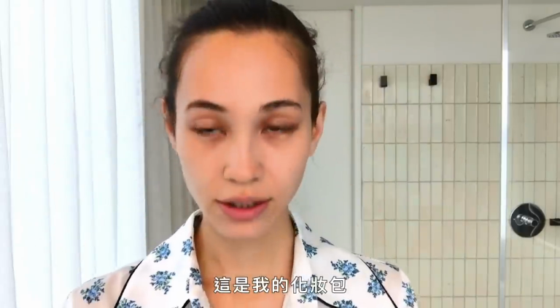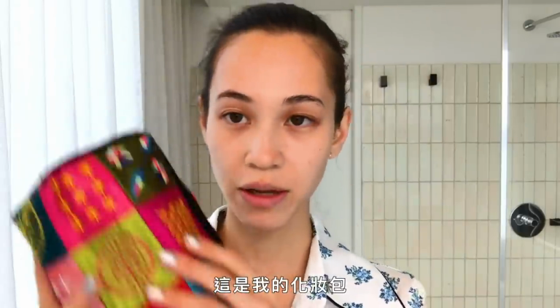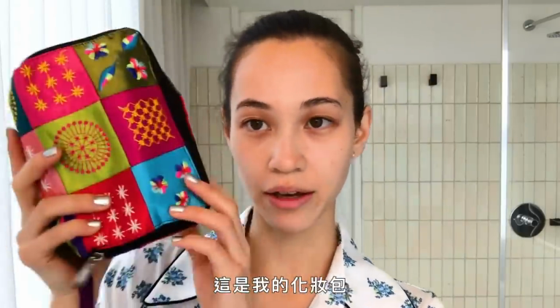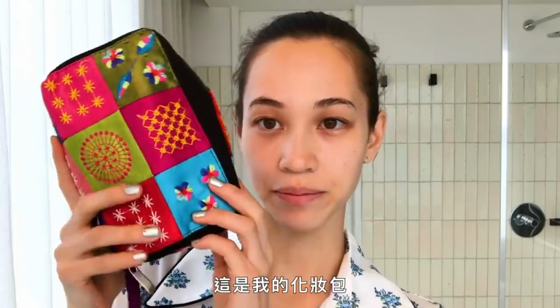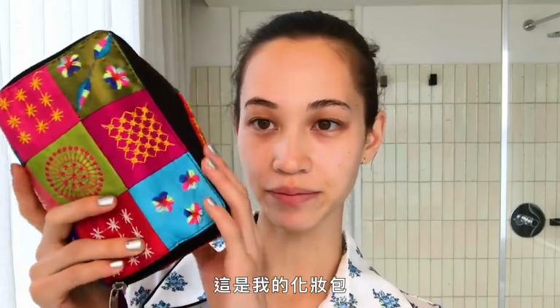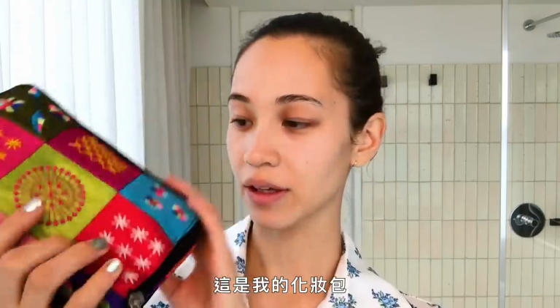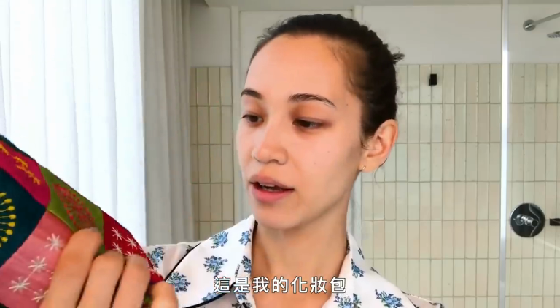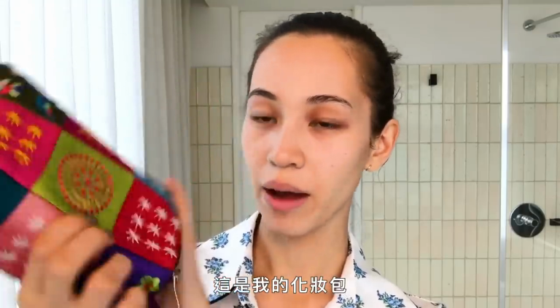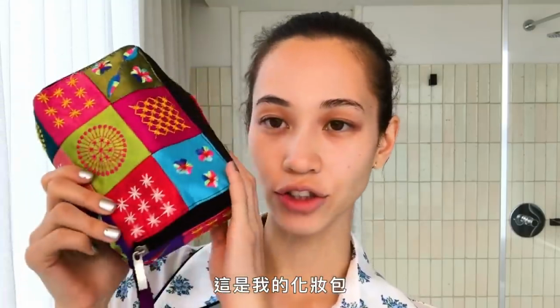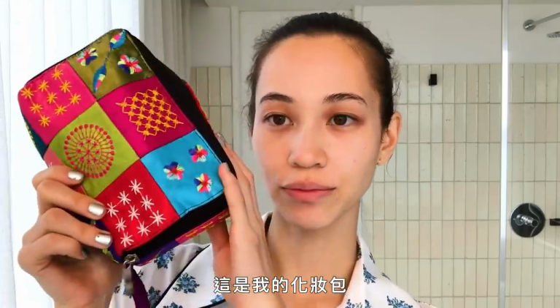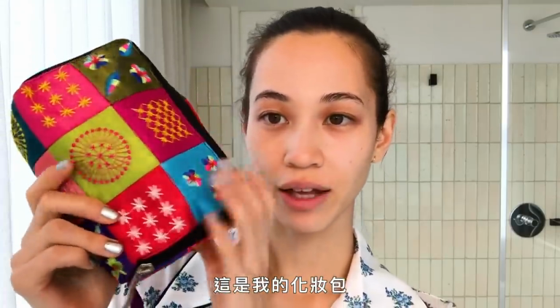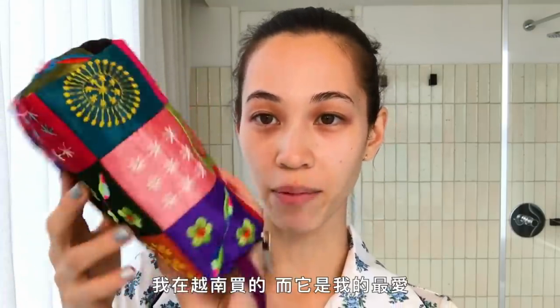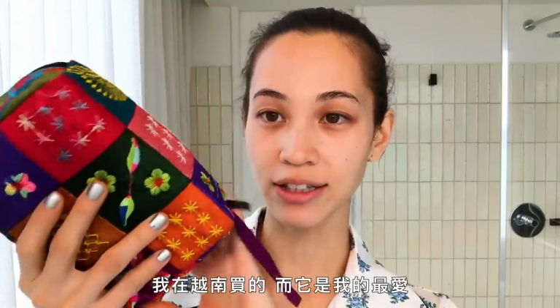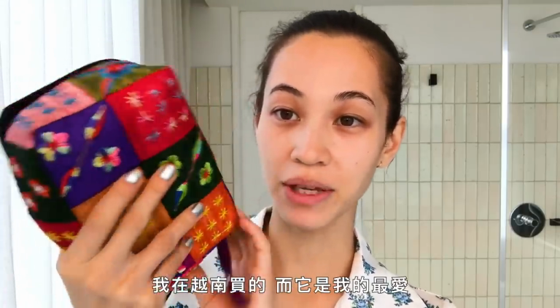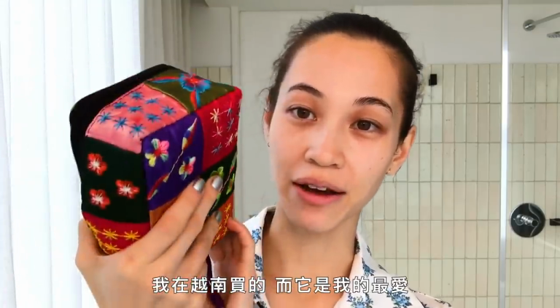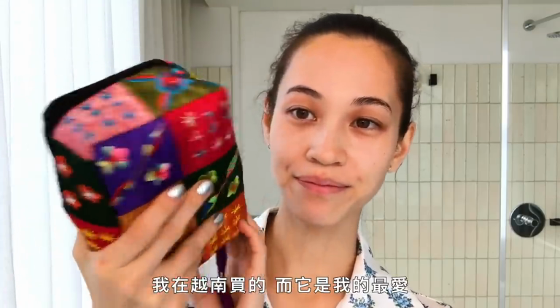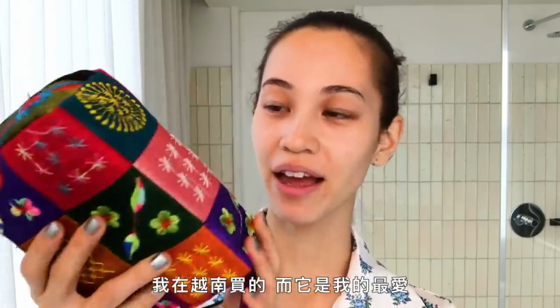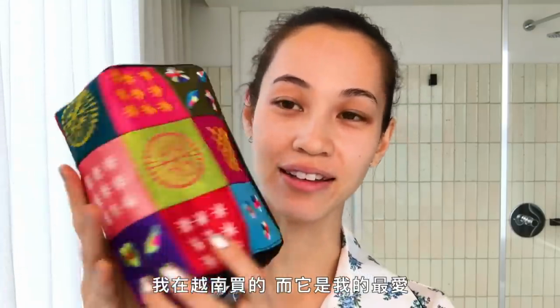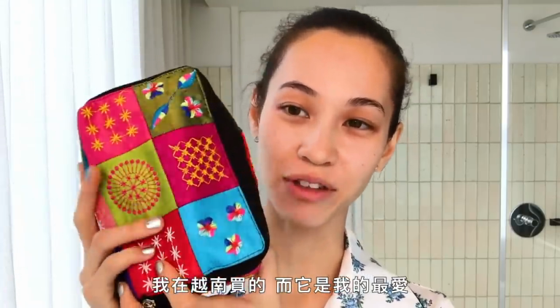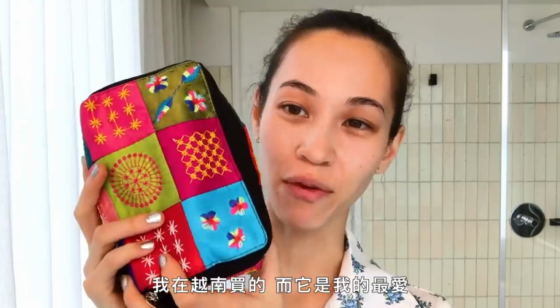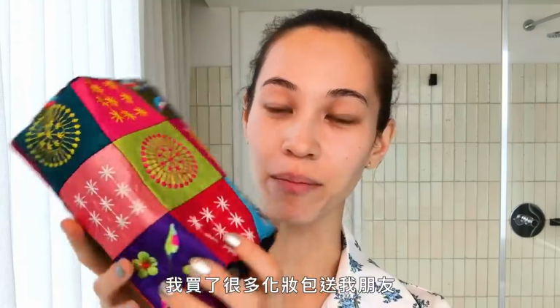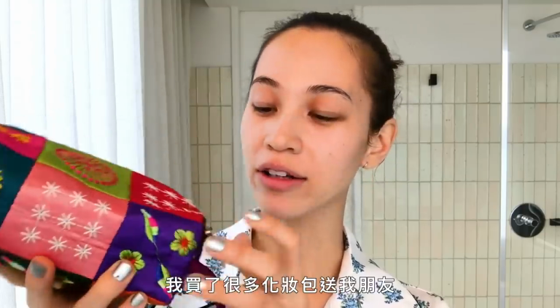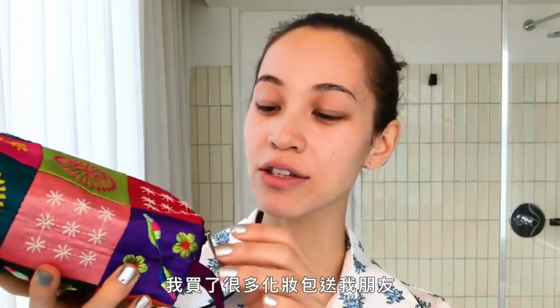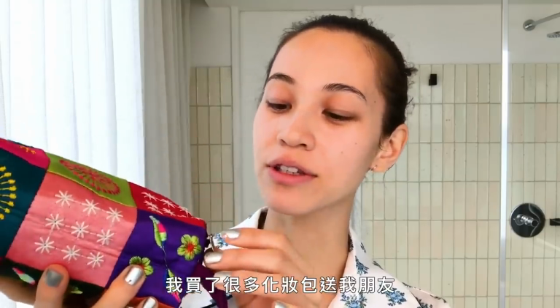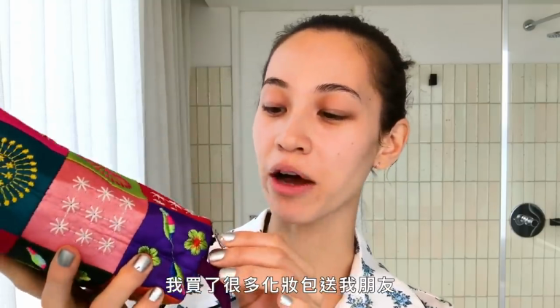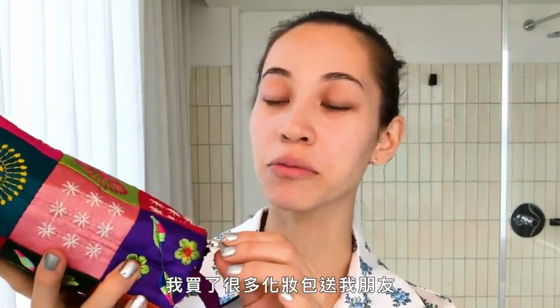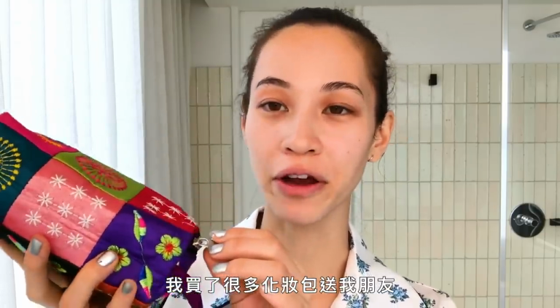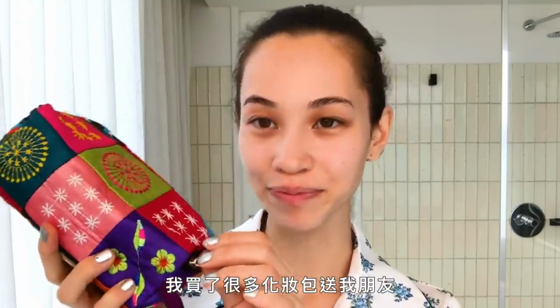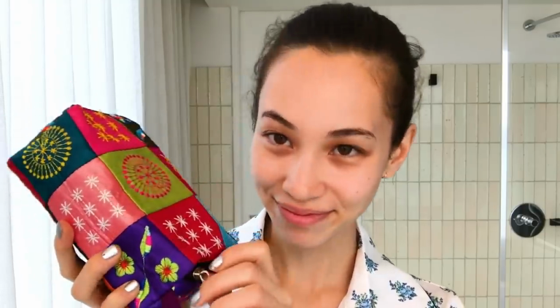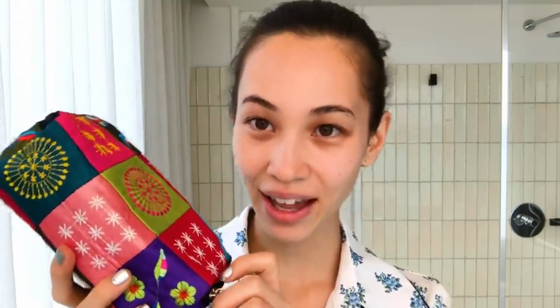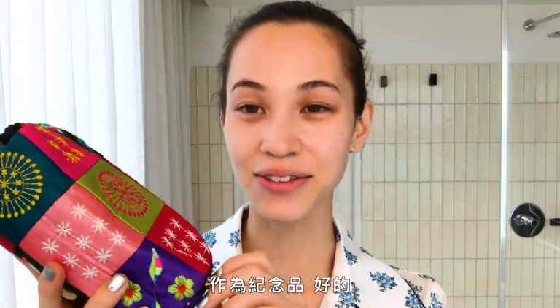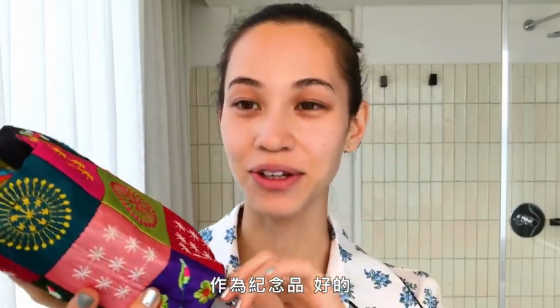This is my makeup pouch. I bought this in Vietnam and this is my favorite. I bought tons of this pouch for my friends as a souvenir.